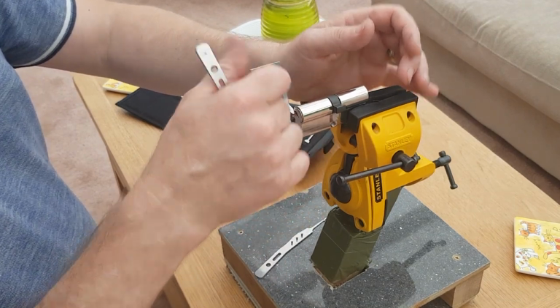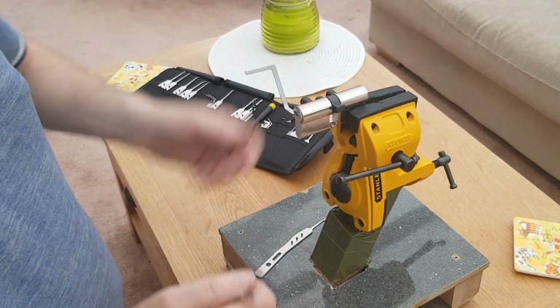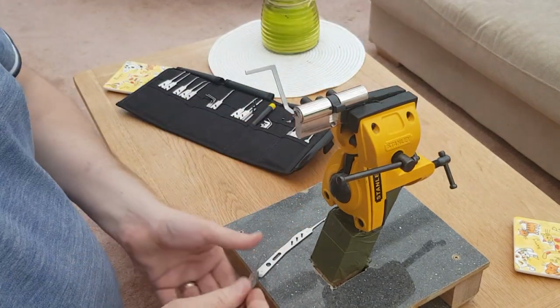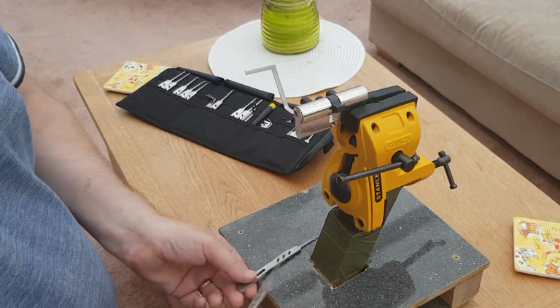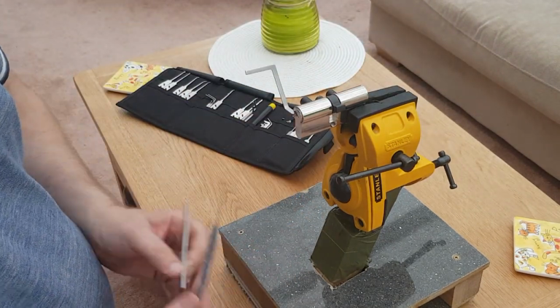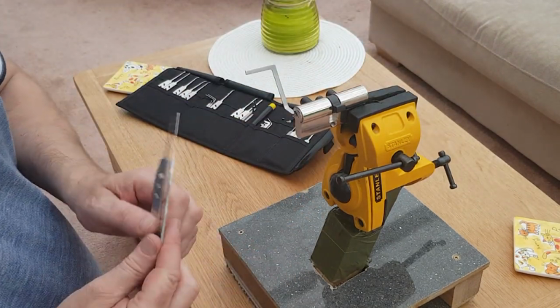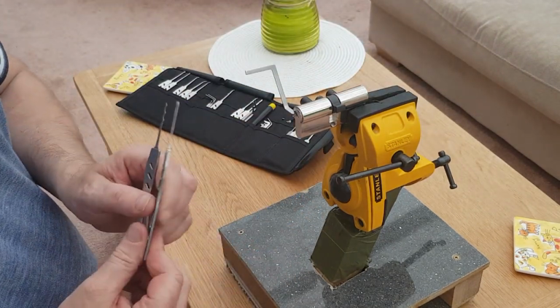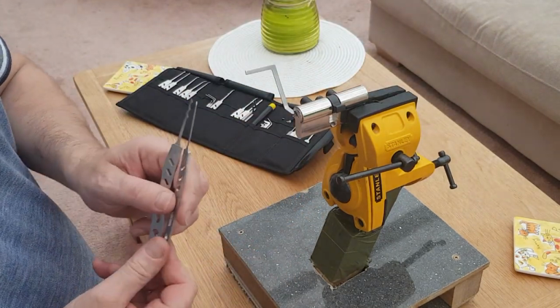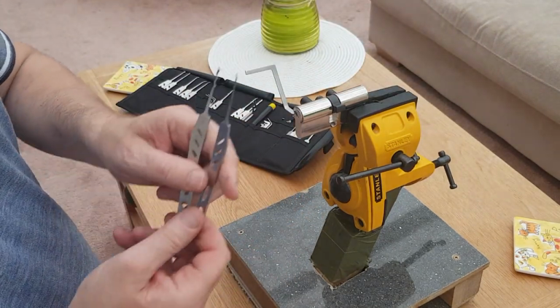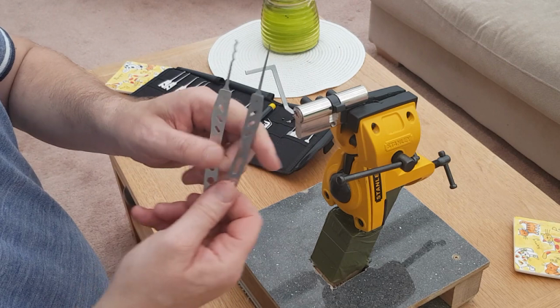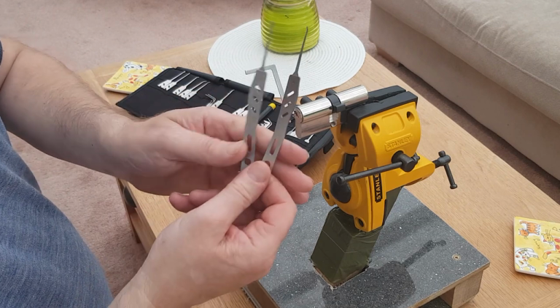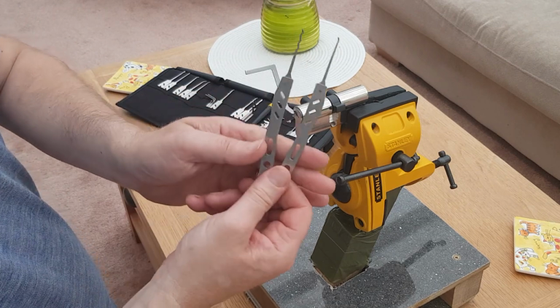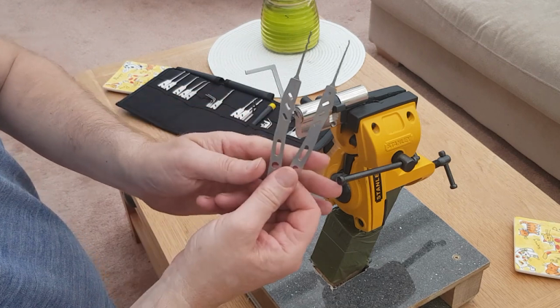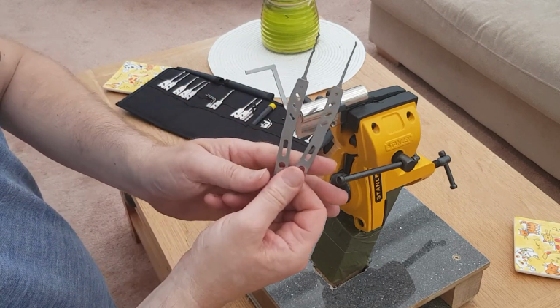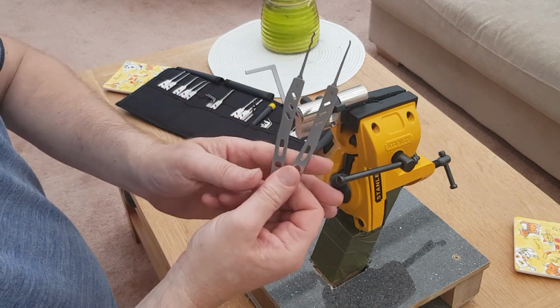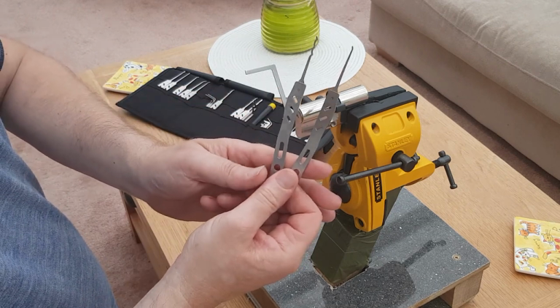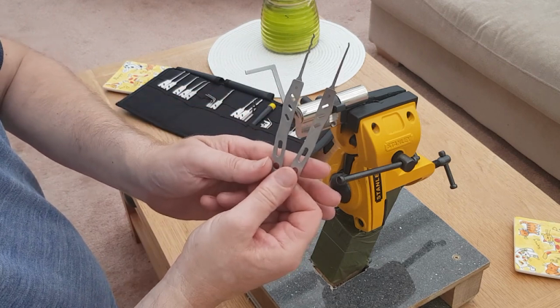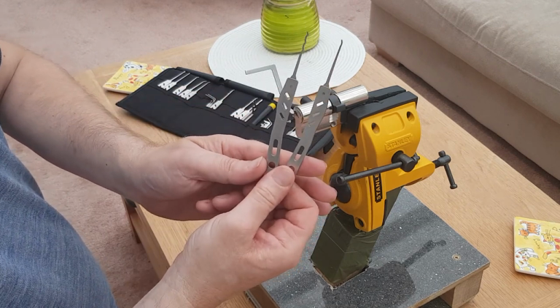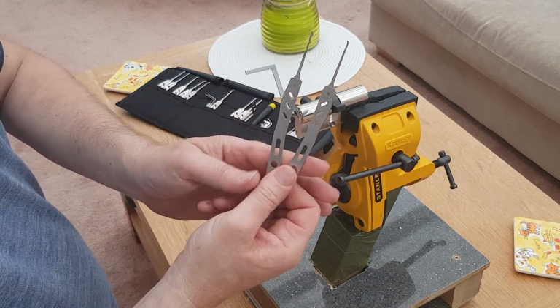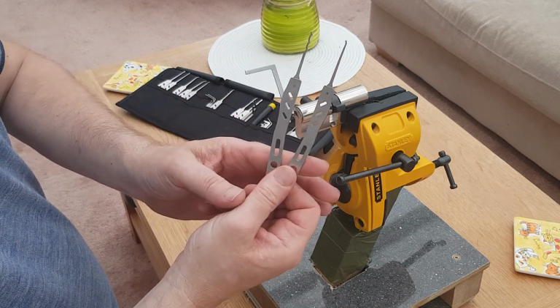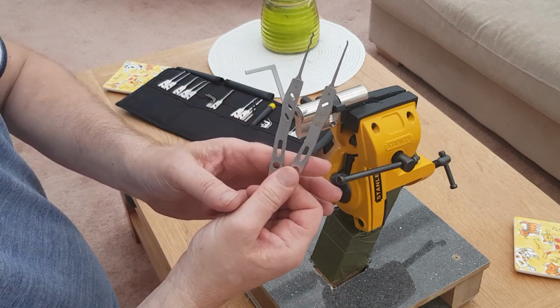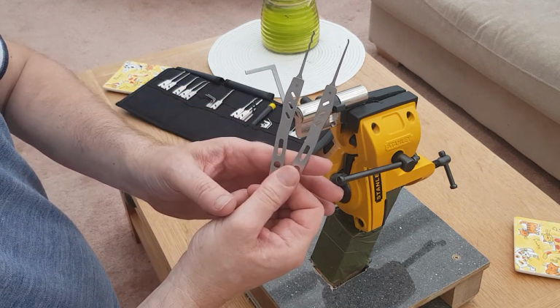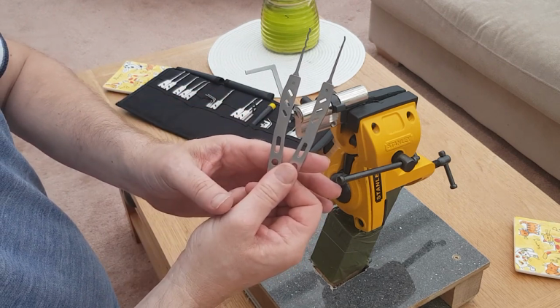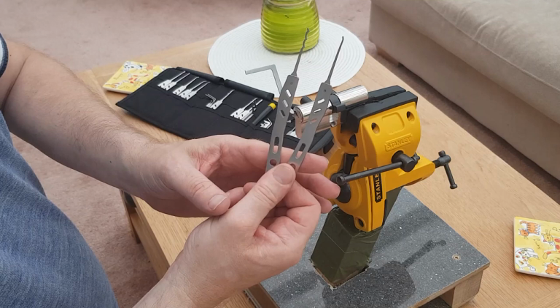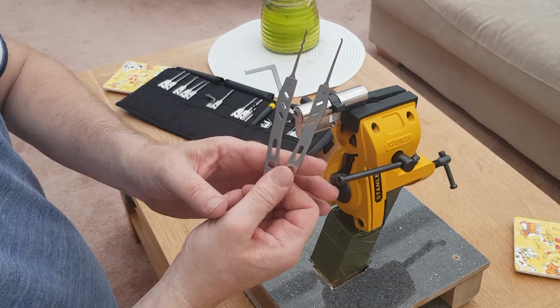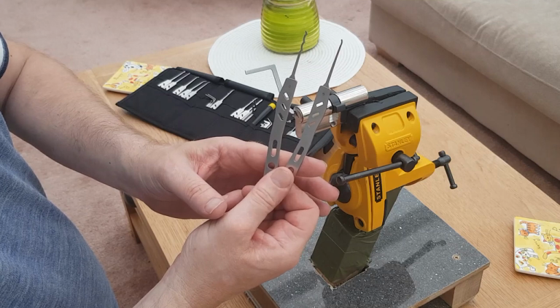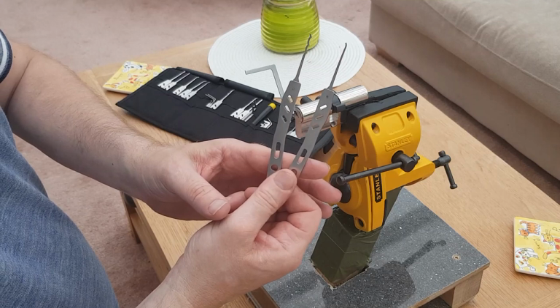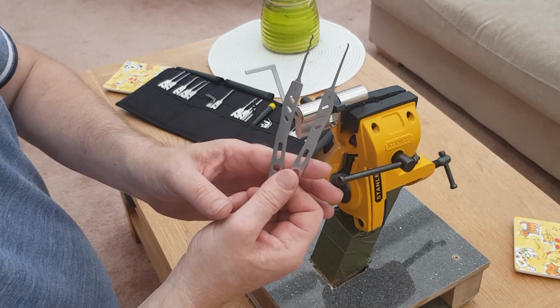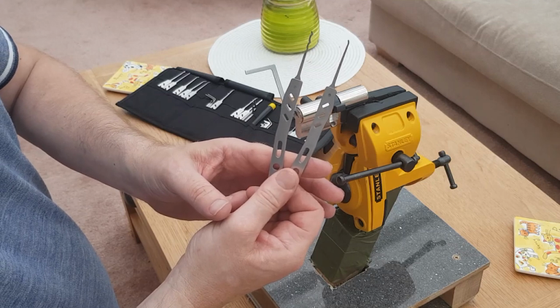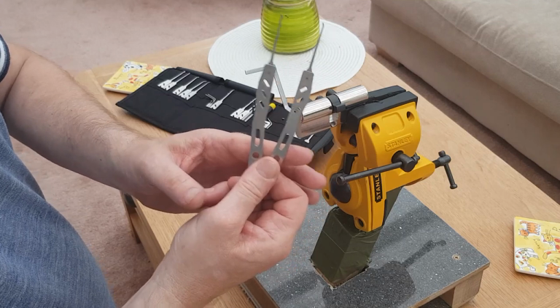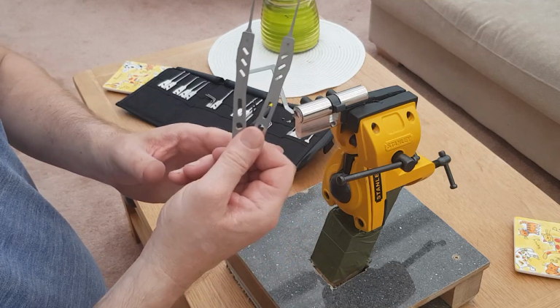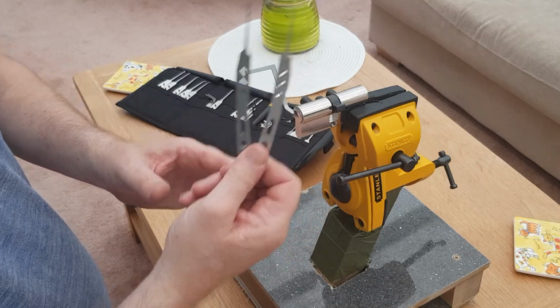That is a short EuroCylinder 5 pin, picked using a Low Lock Tools Bogota rake and a Gem No. 1 hook. Thanks for watching.